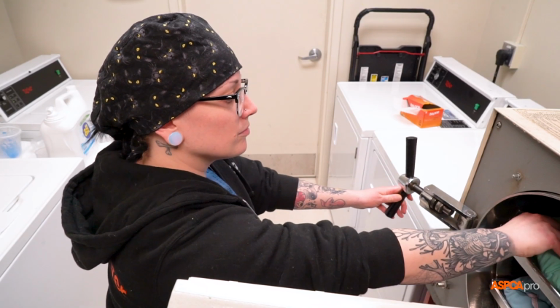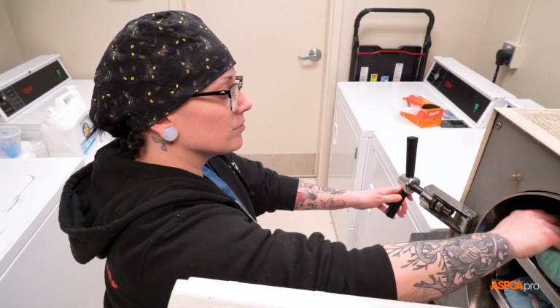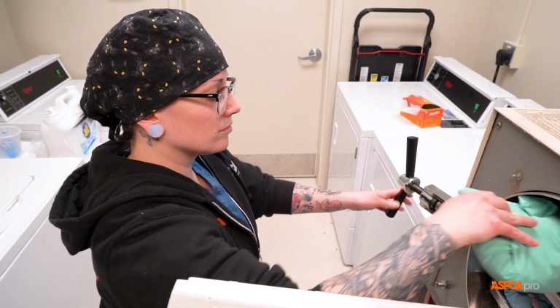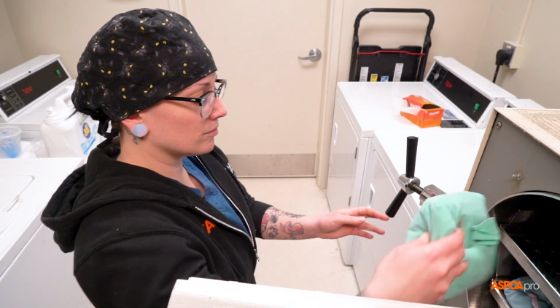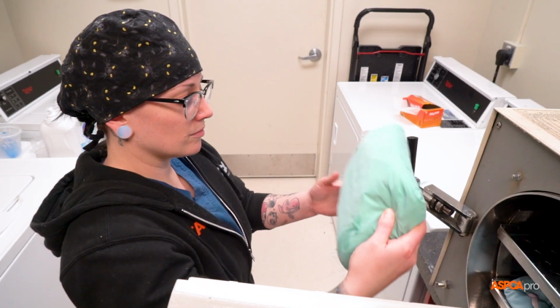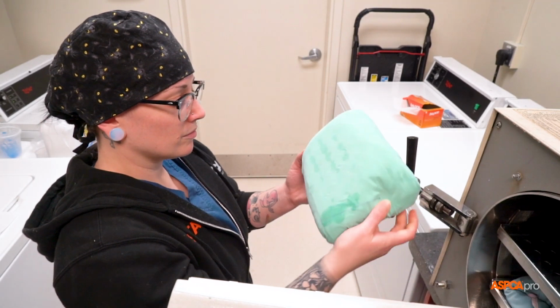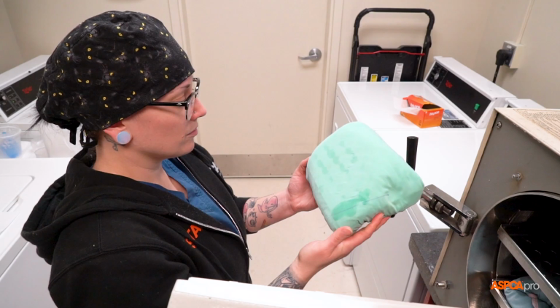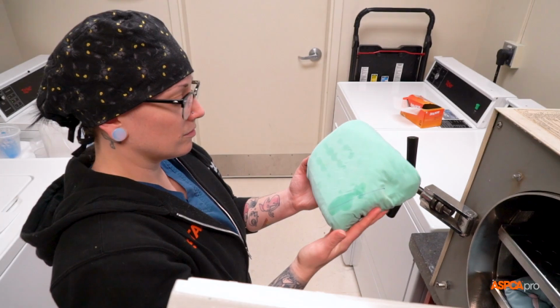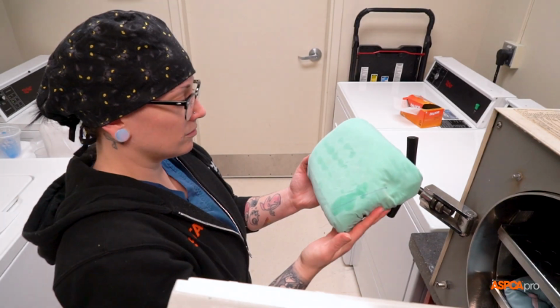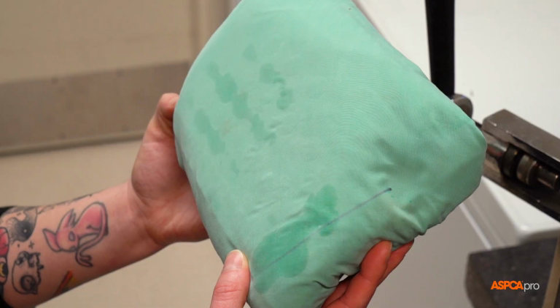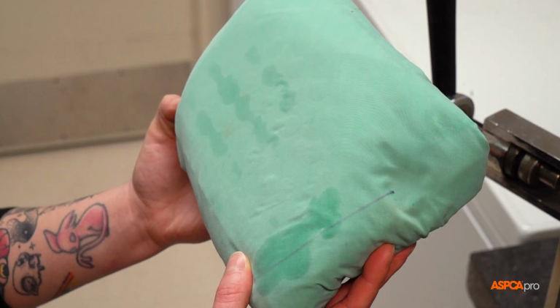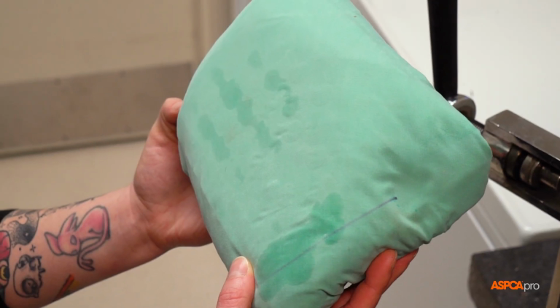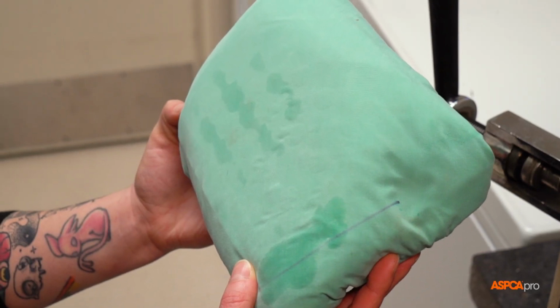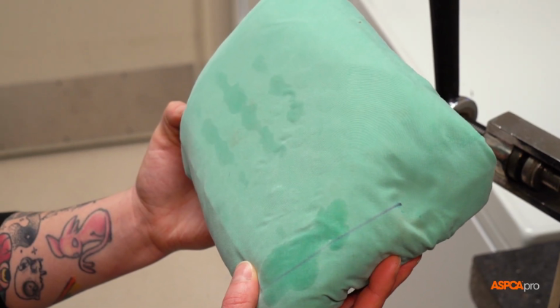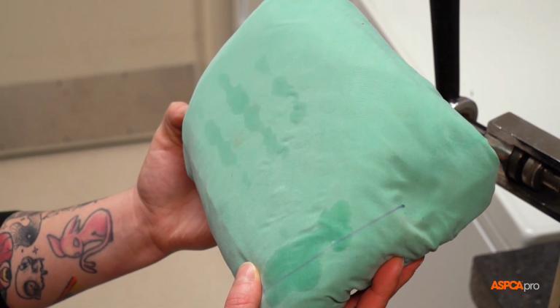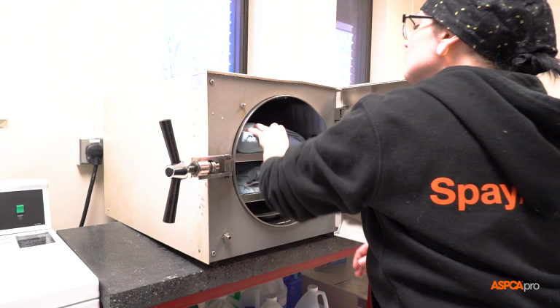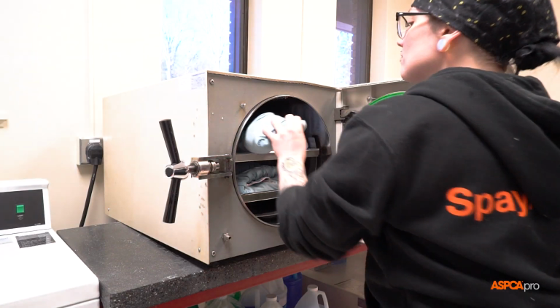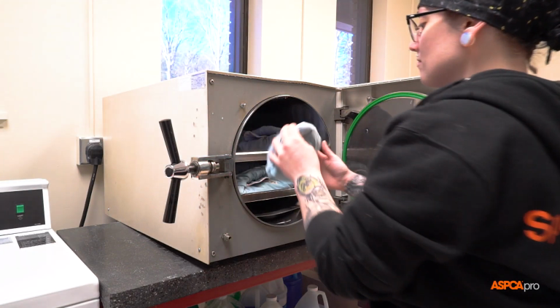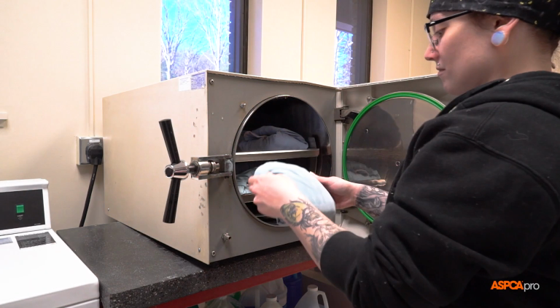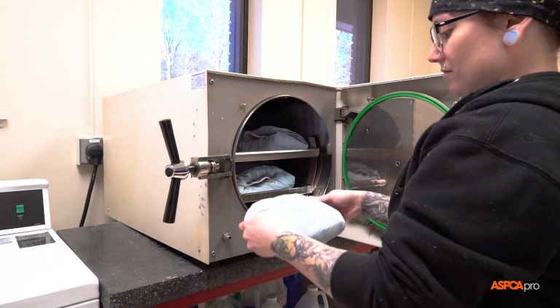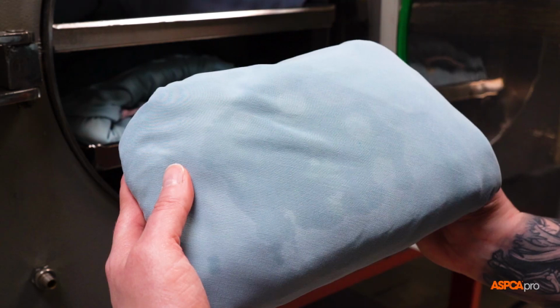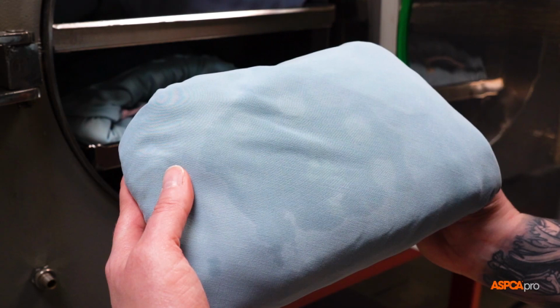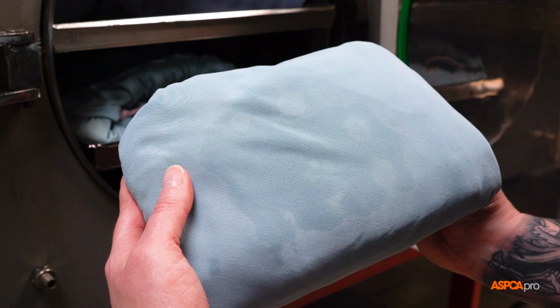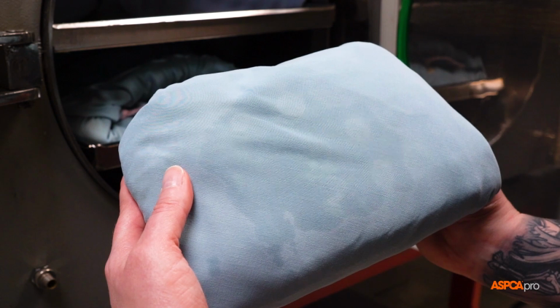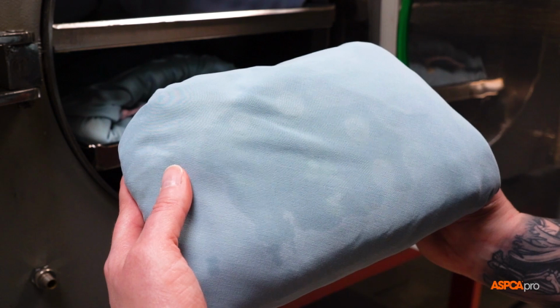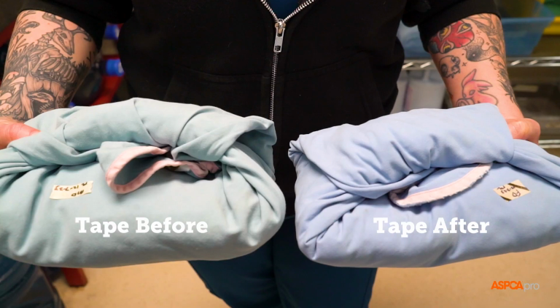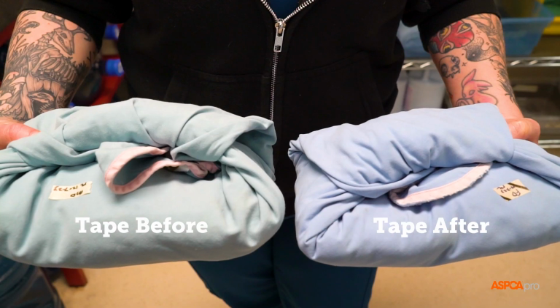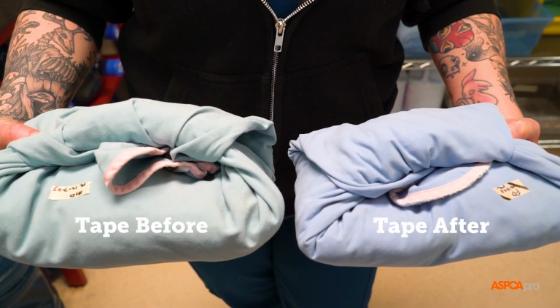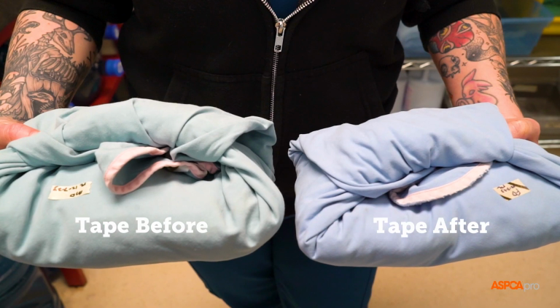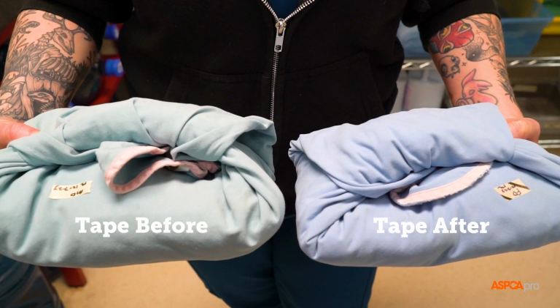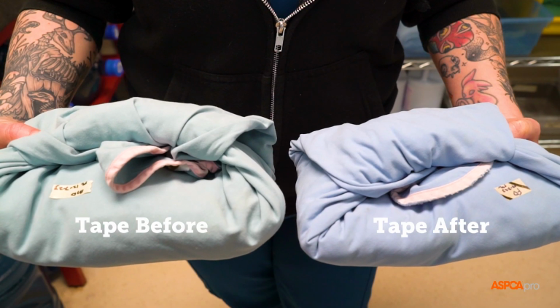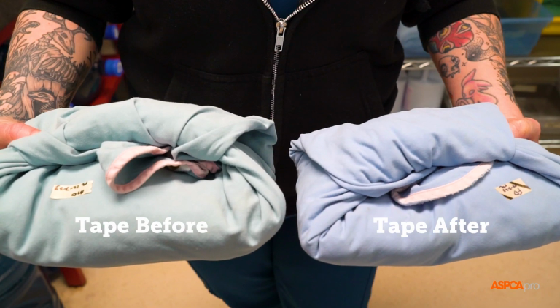The wet material will wick microorganisms from the immediate environment into the interior of the pack, thereby contaminating it.